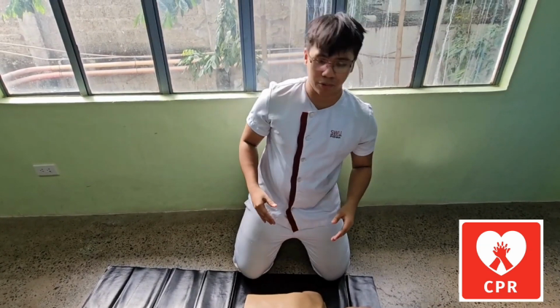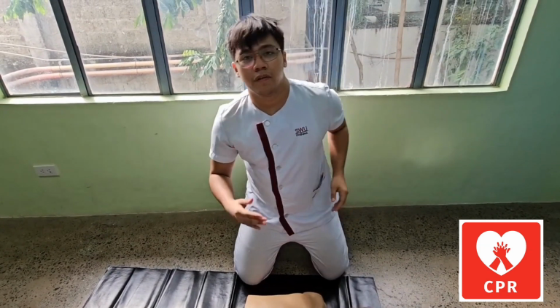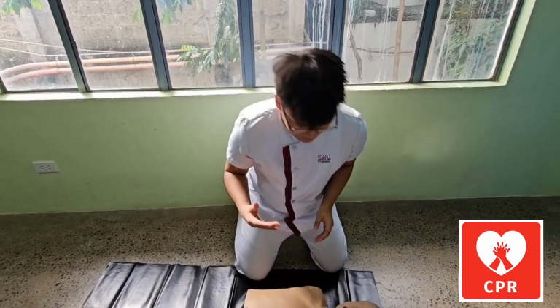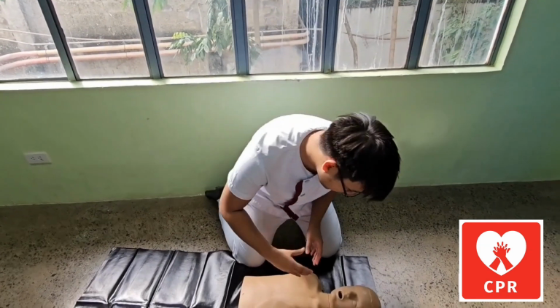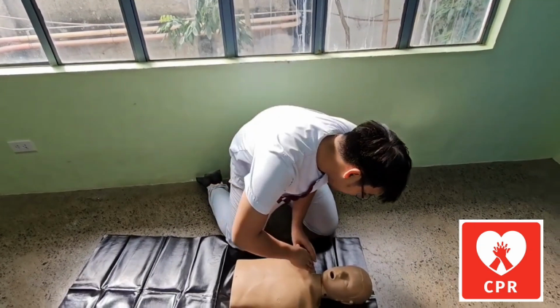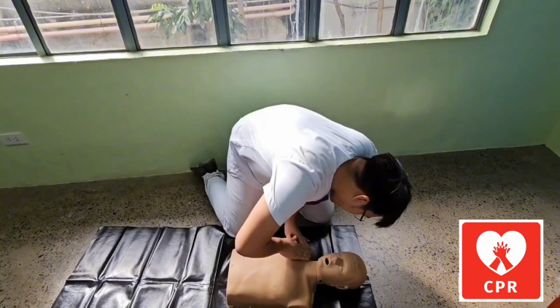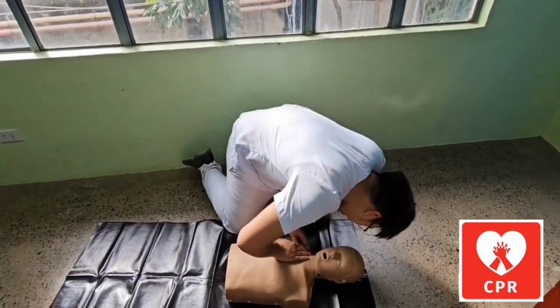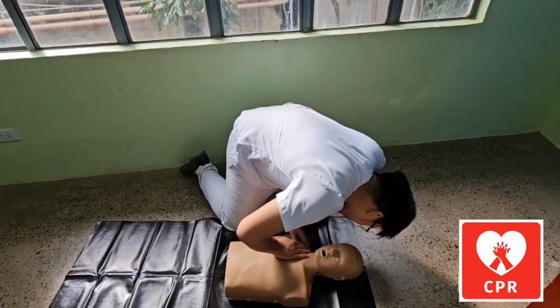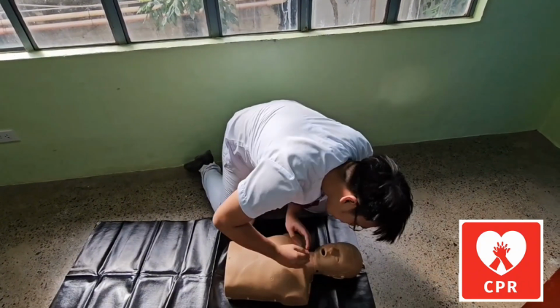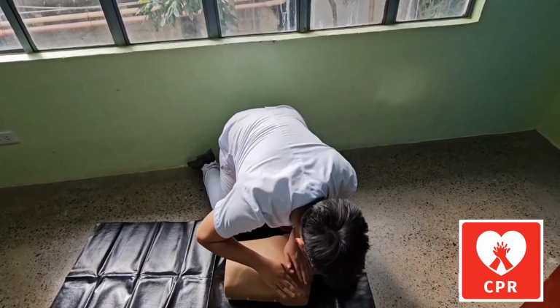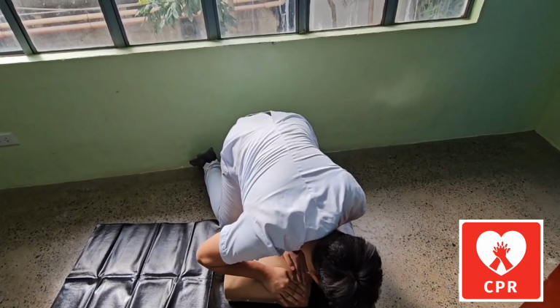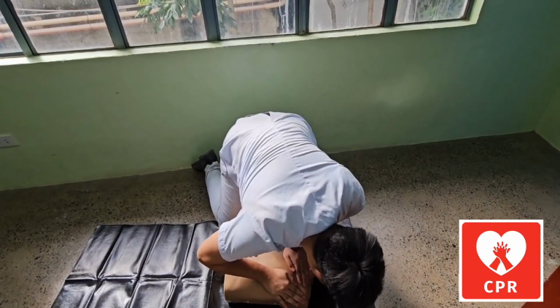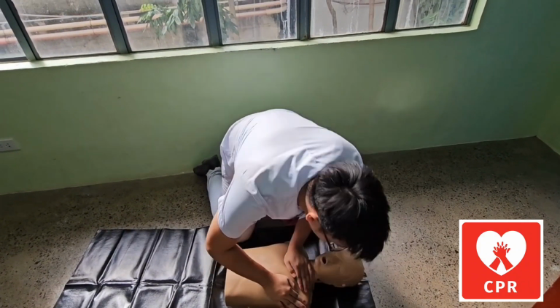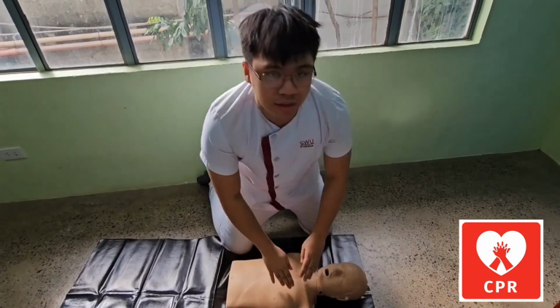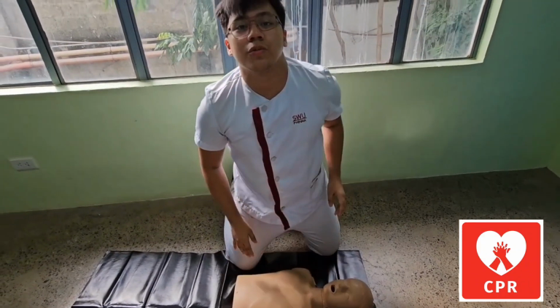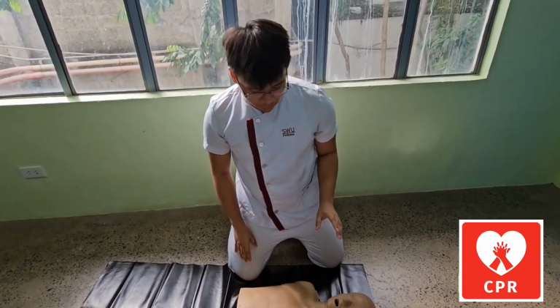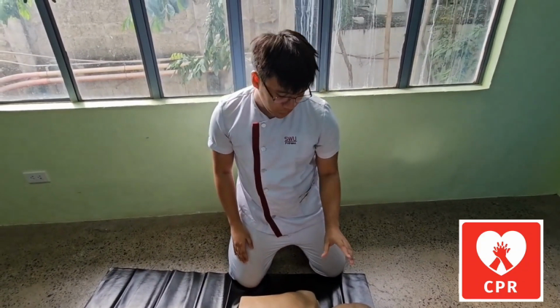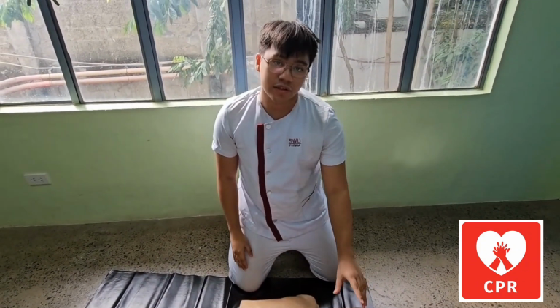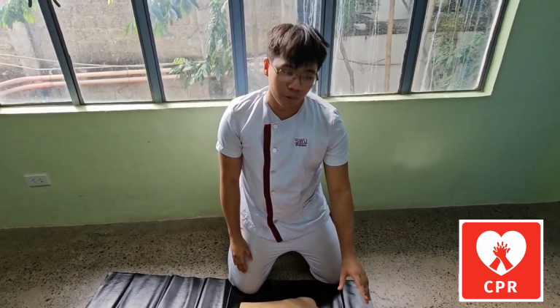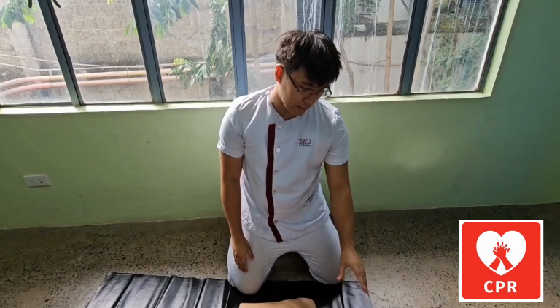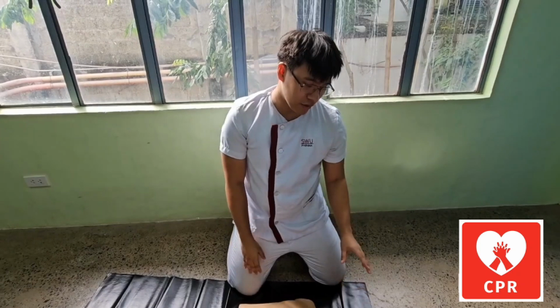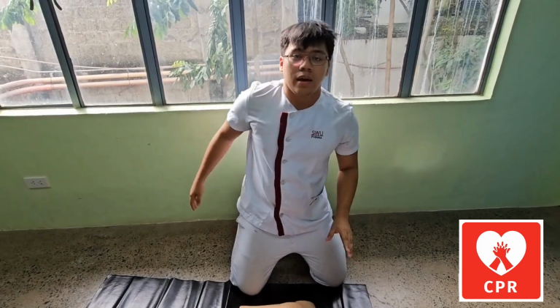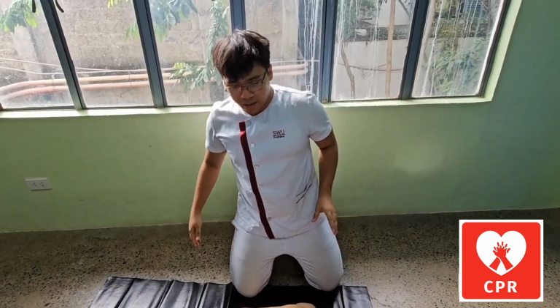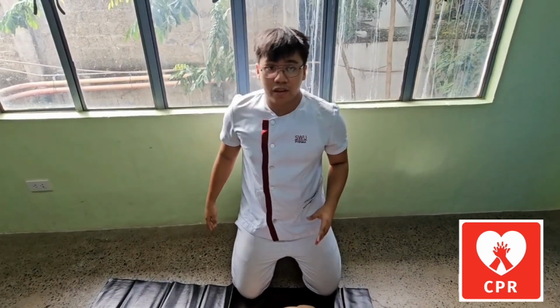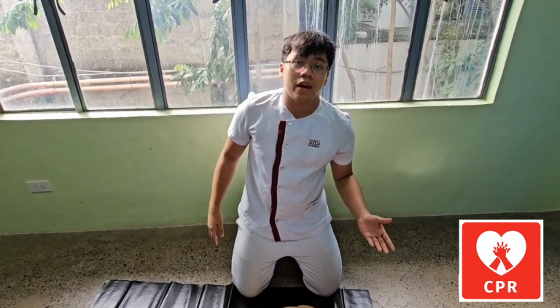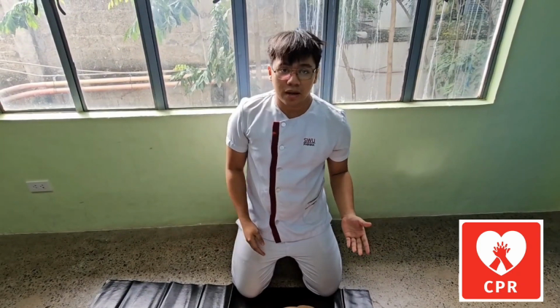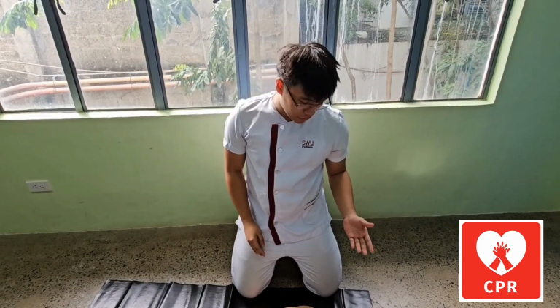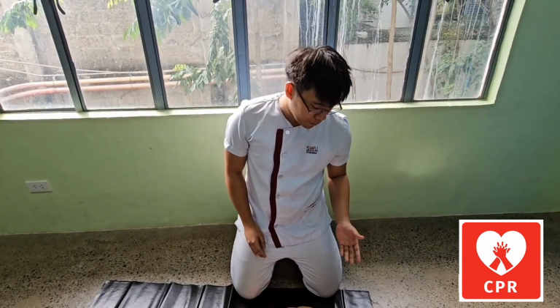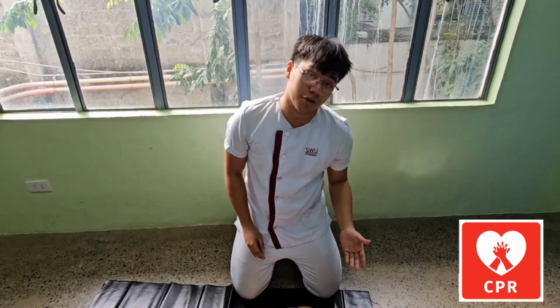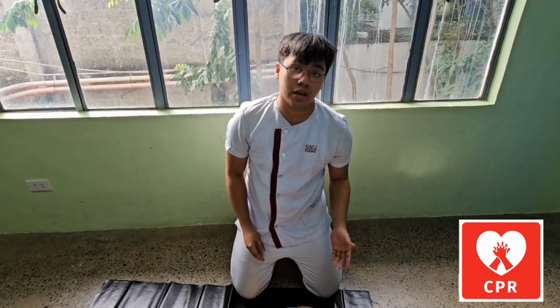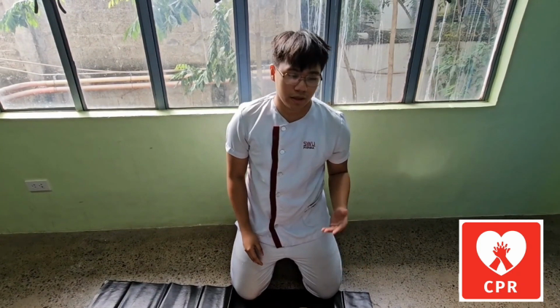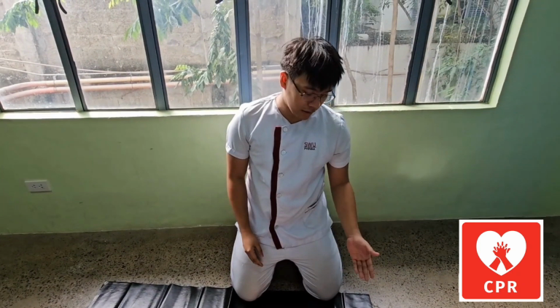Follow as I do. Hey, hey, hey, are you okay? We check both ears because the patient may have a possible obstruction in one ear and cannot hear. We're also doing this because hearing is the last sense that a person will lose.